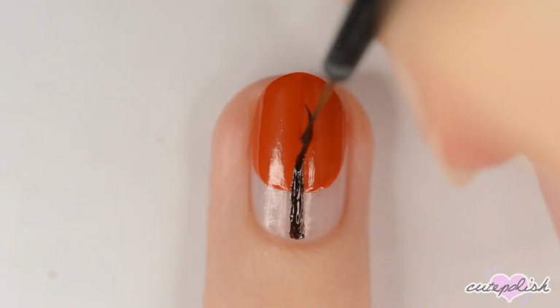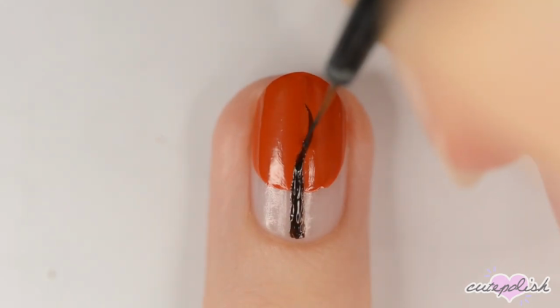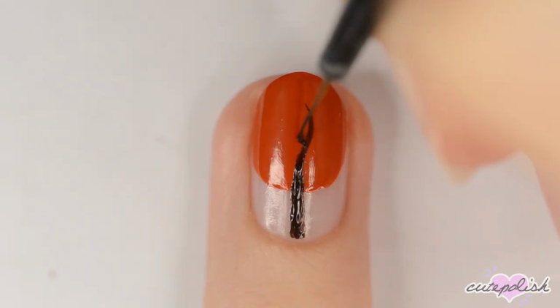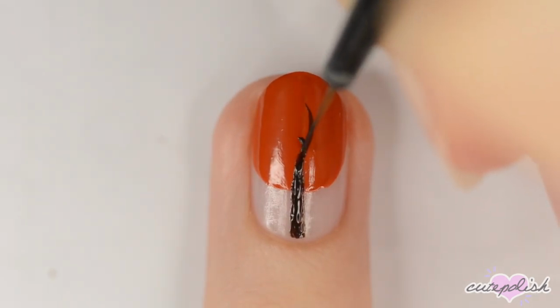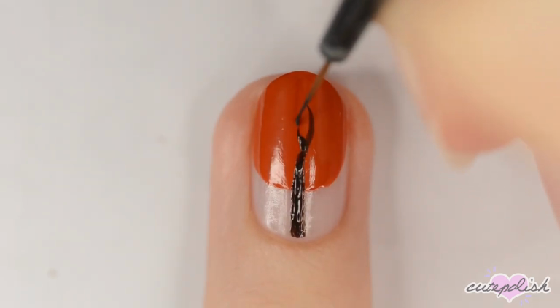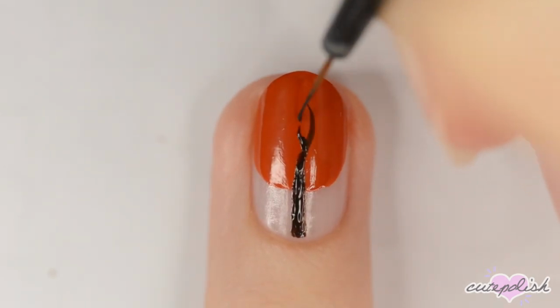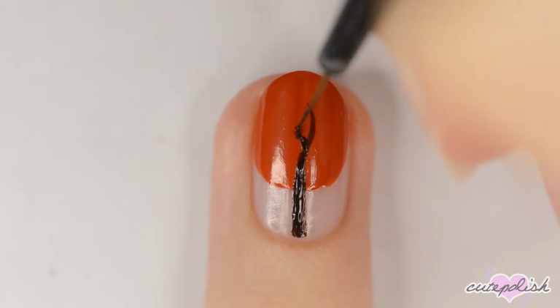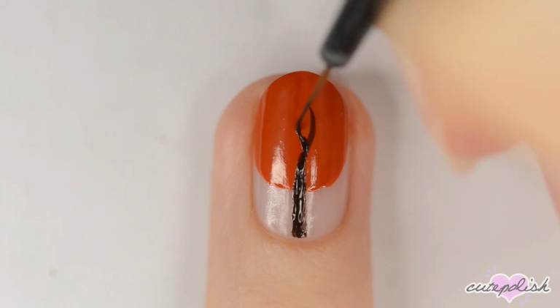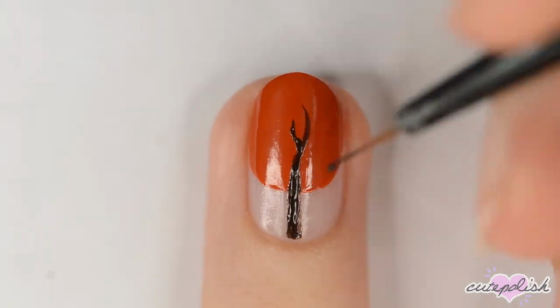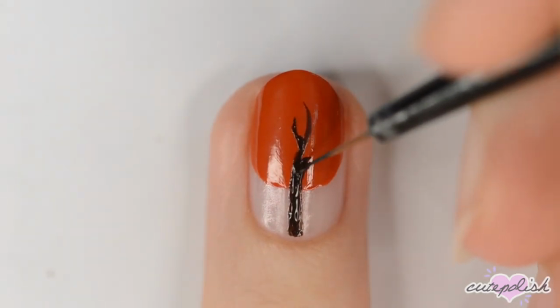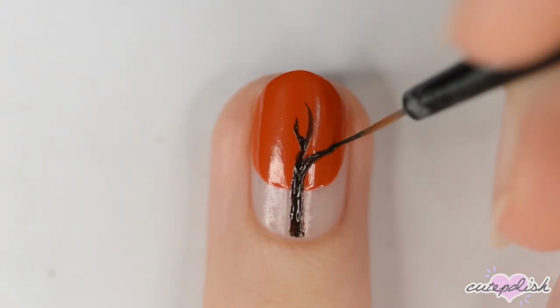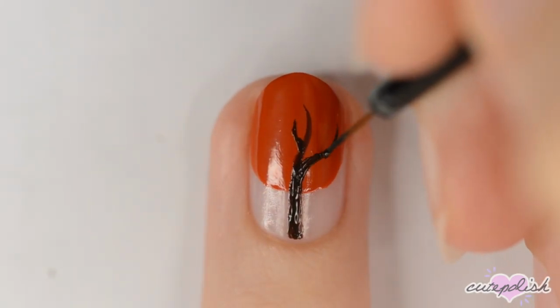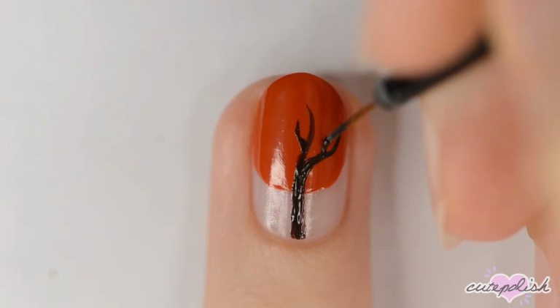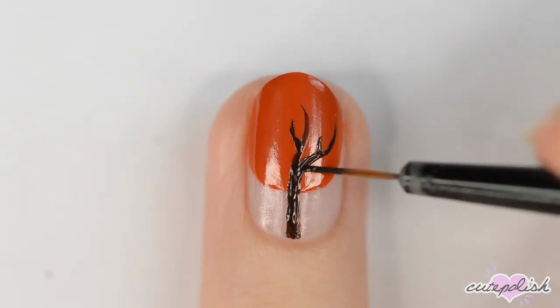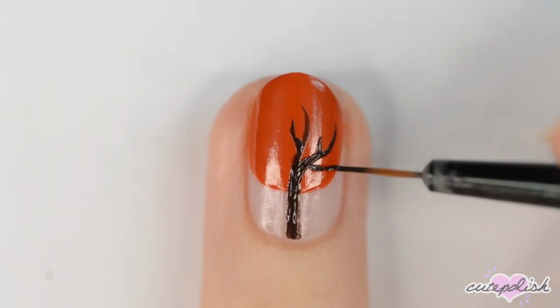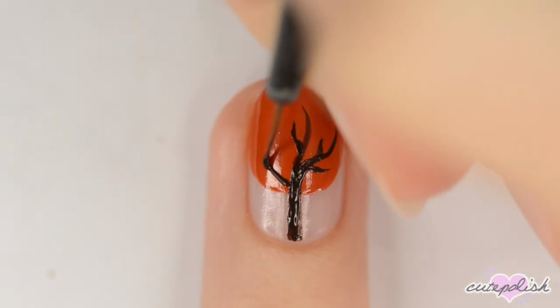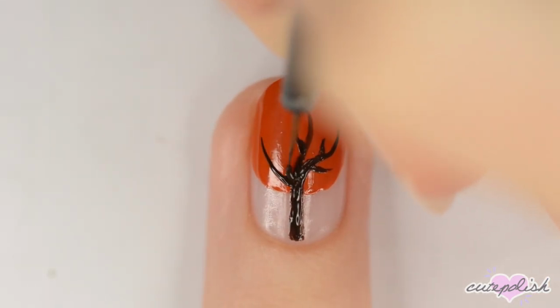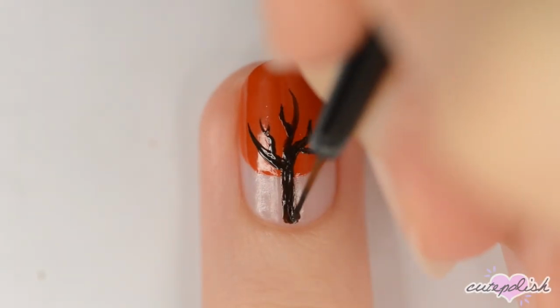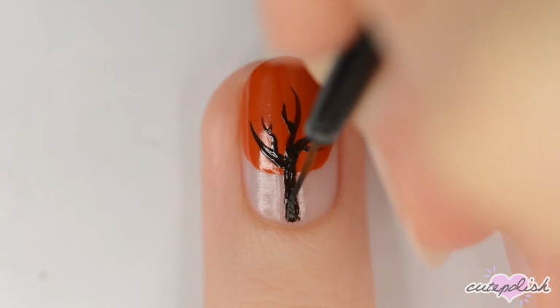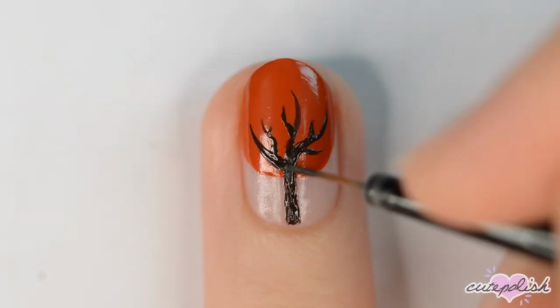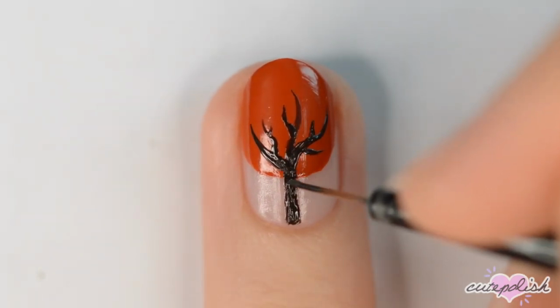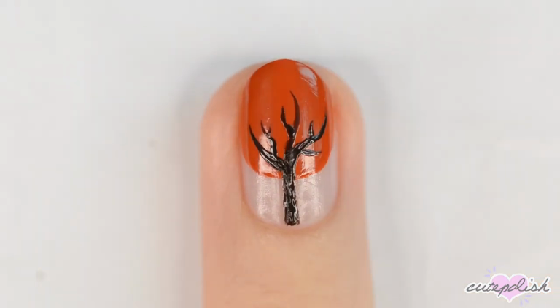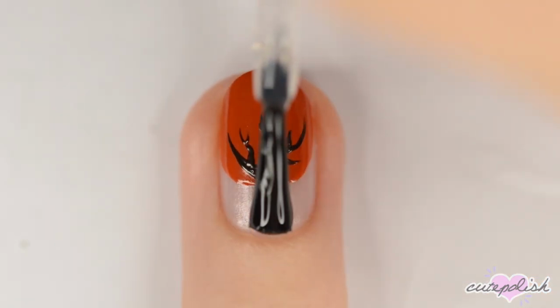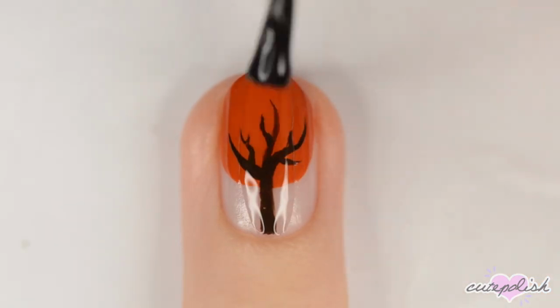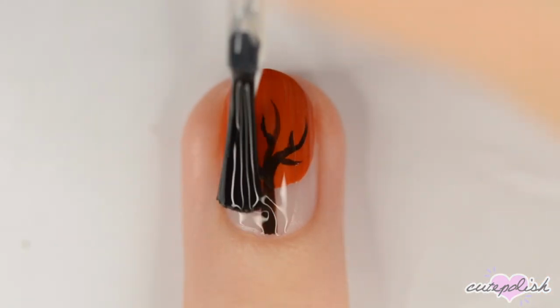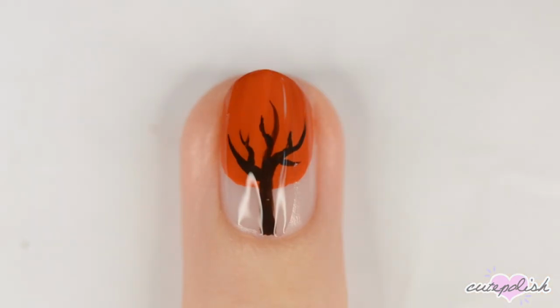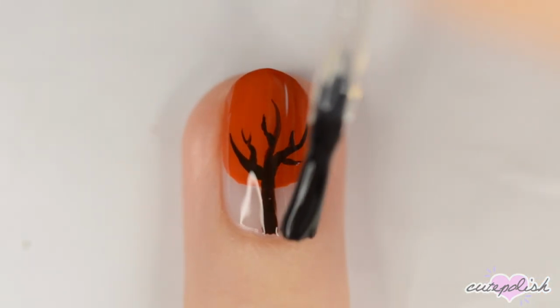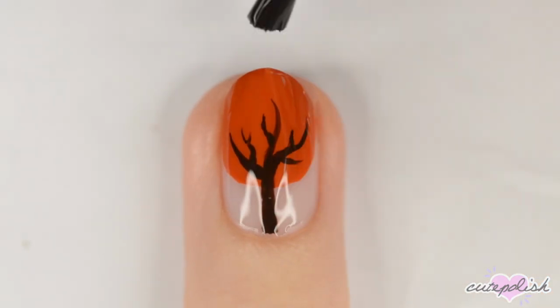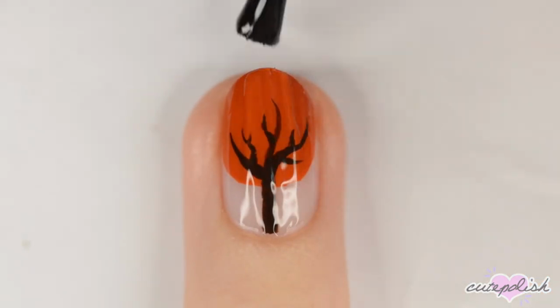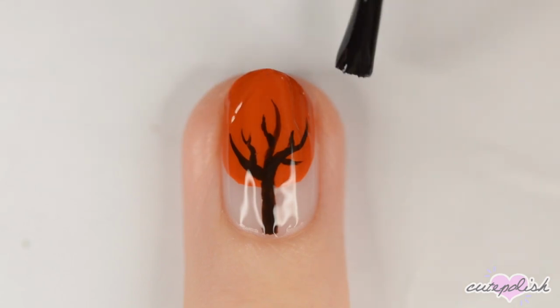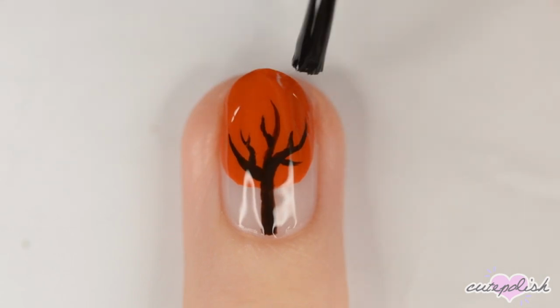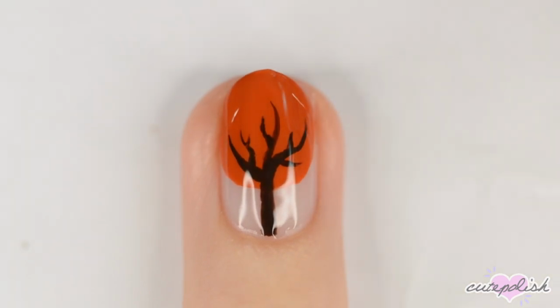Add more curvy lines branching off of the middle one. When all of the trees are finished, seal in your design with a glossy top coat.